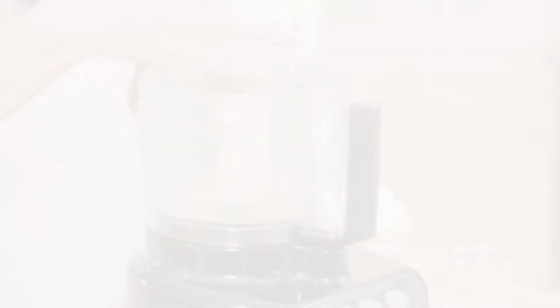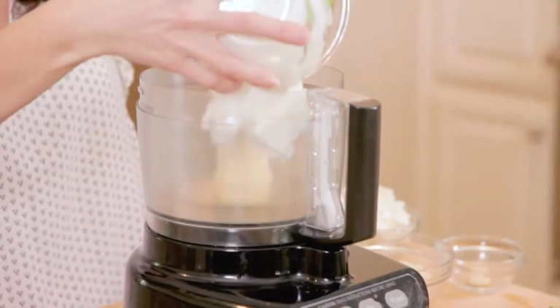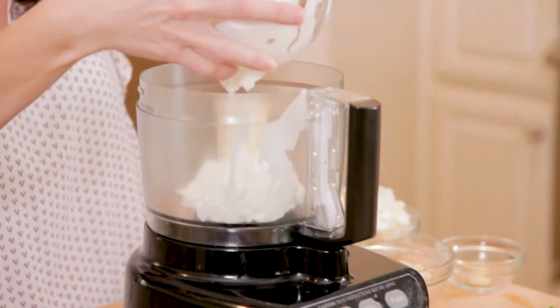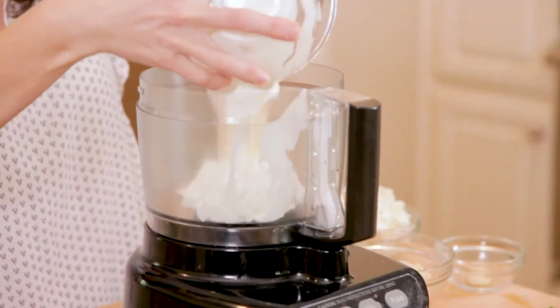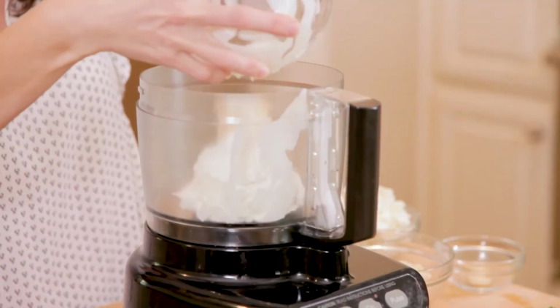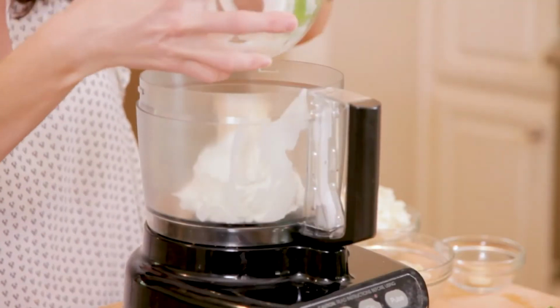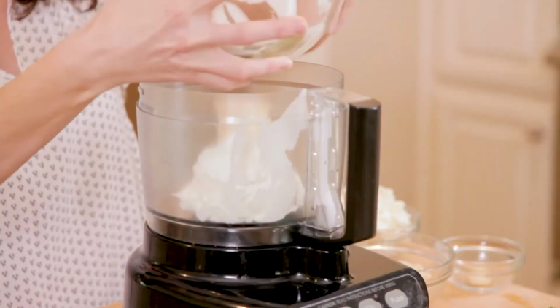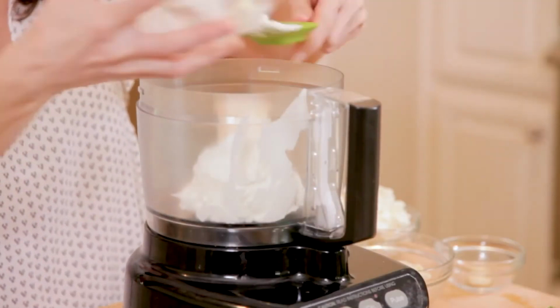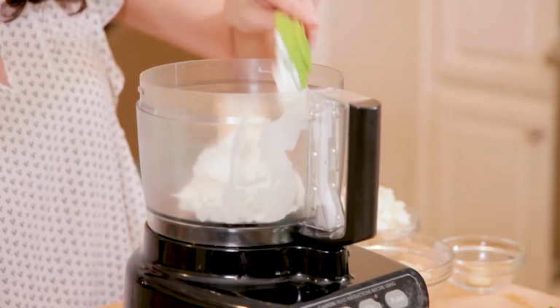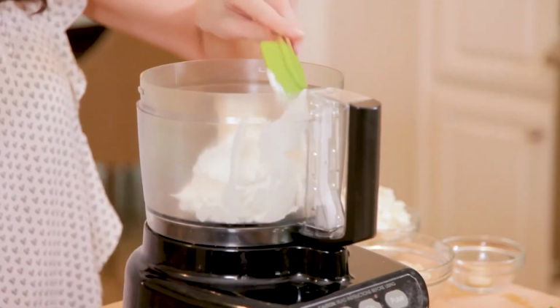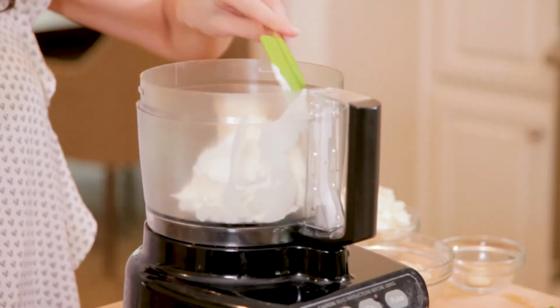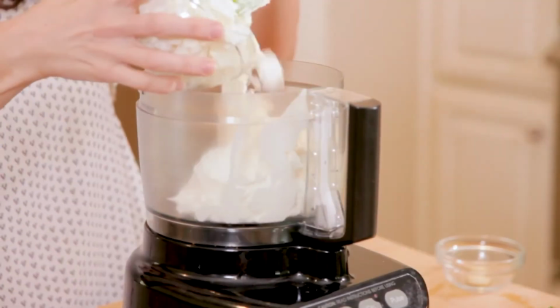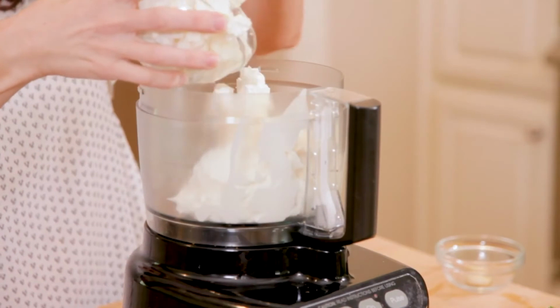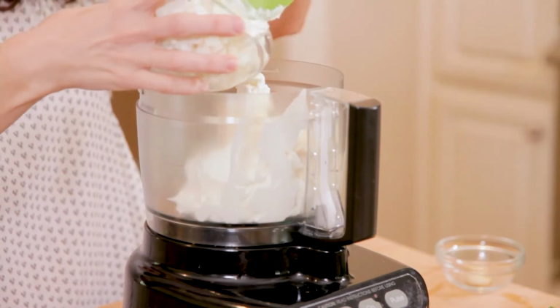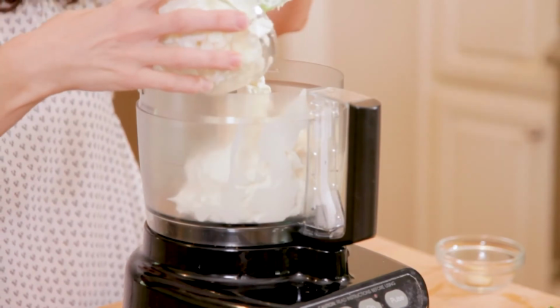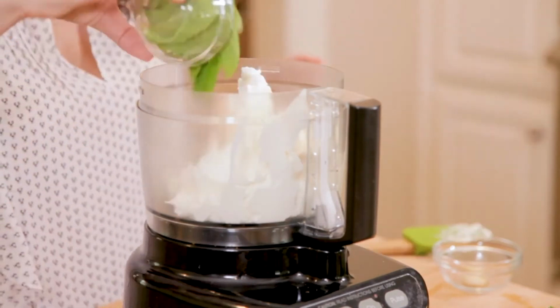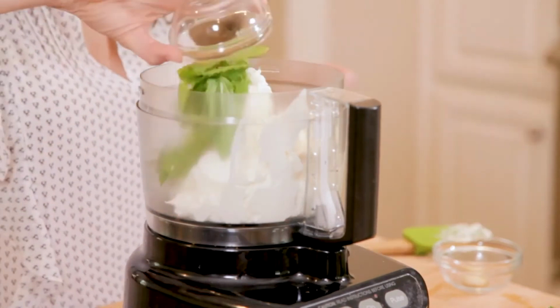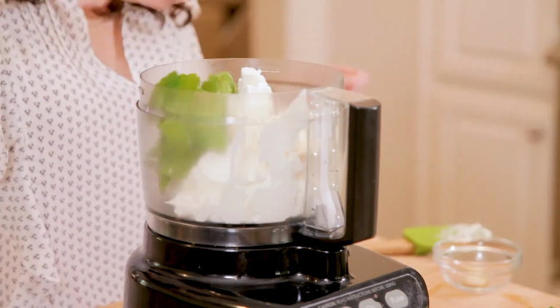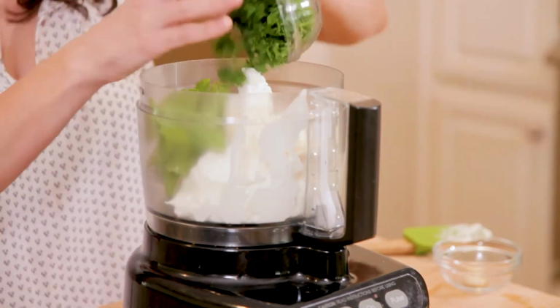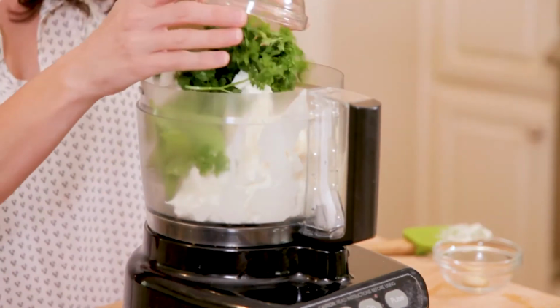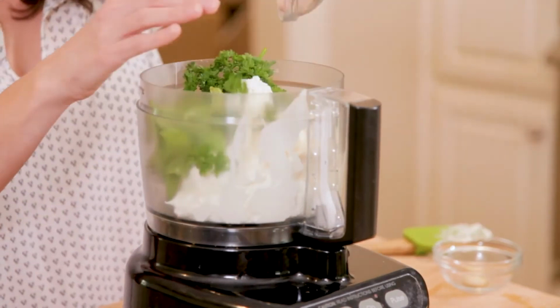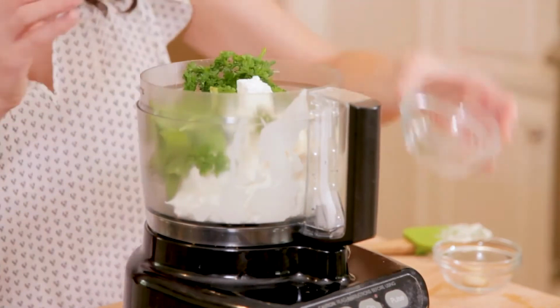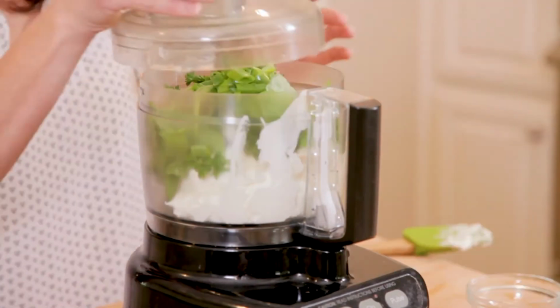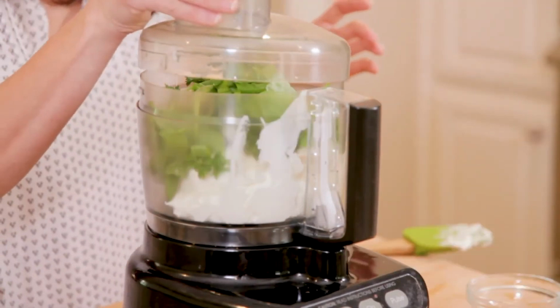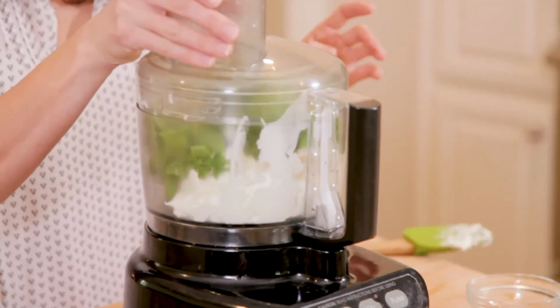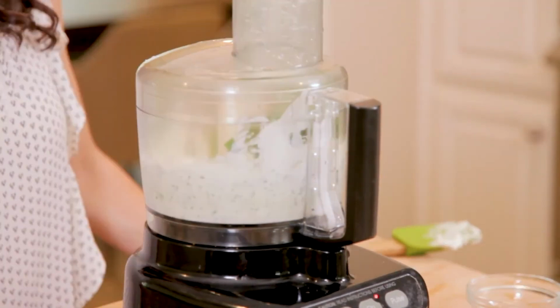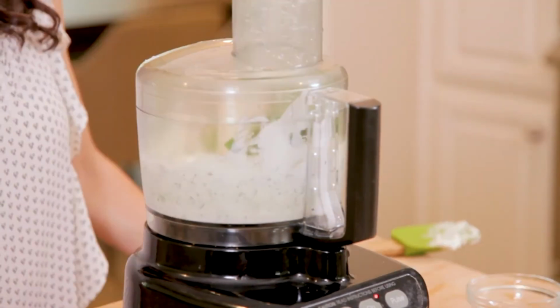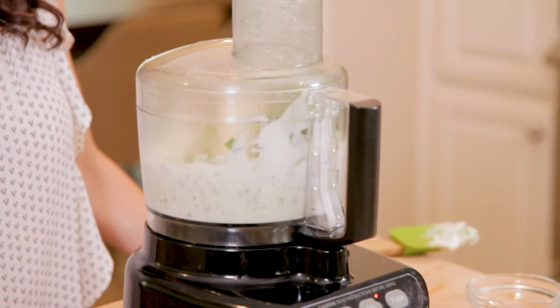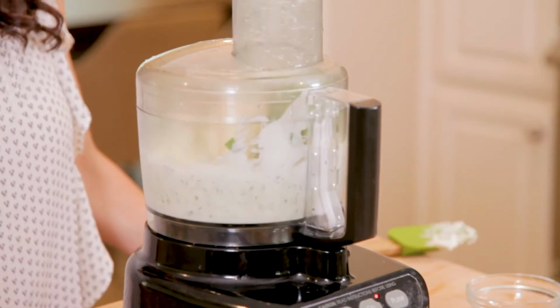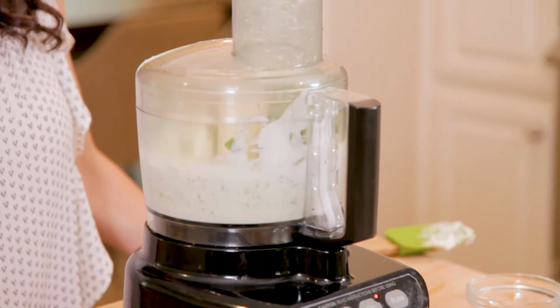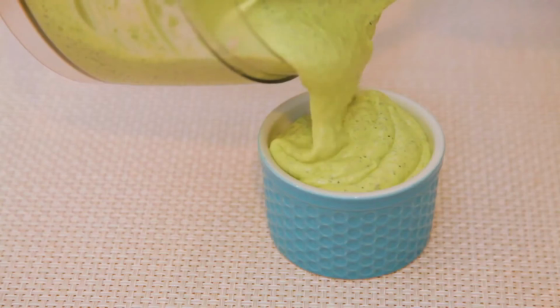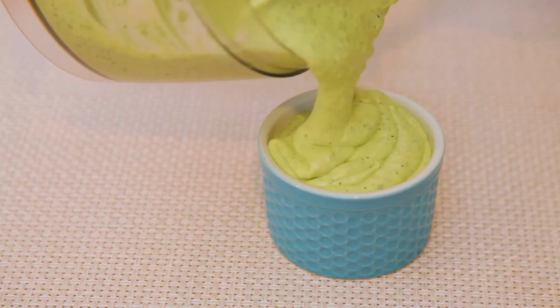For the Greek Green Goddess, I use Greek yogurt and mayo, feta, mint, parsley, basil, and scallions, and of course garlic for the brightest green dip you've ever seen.